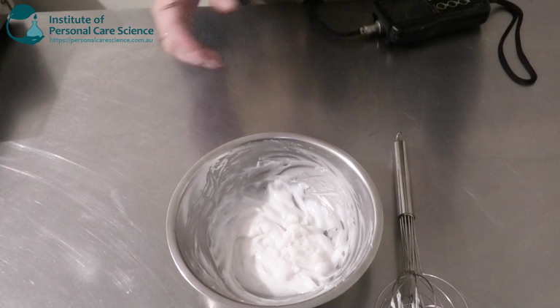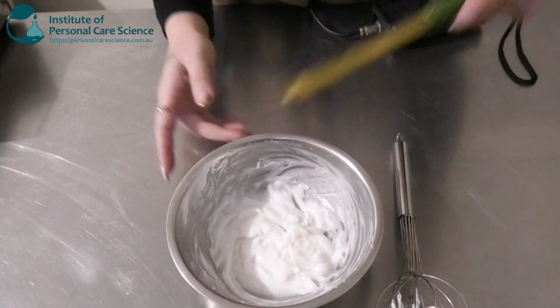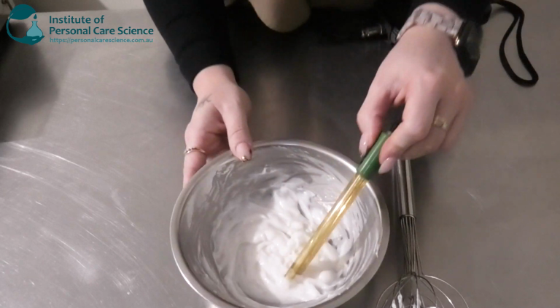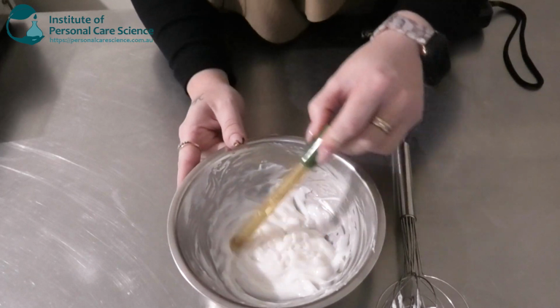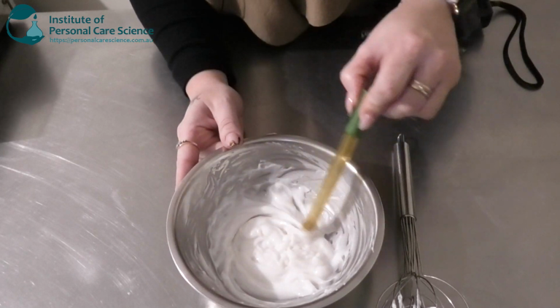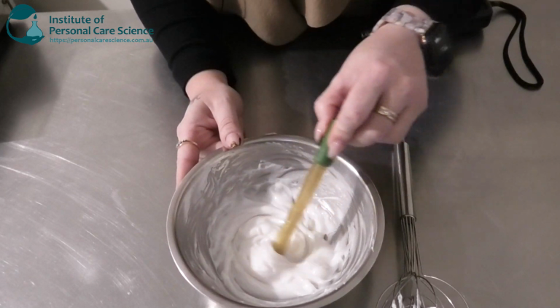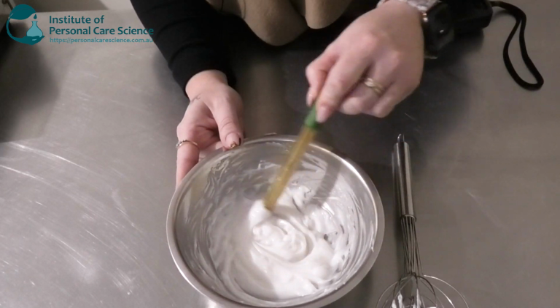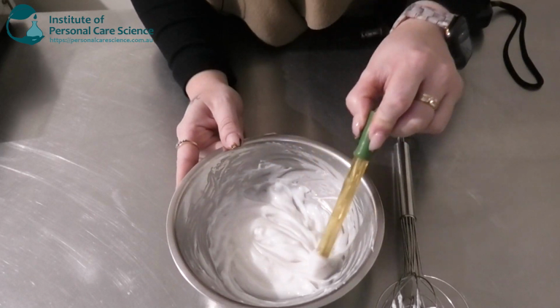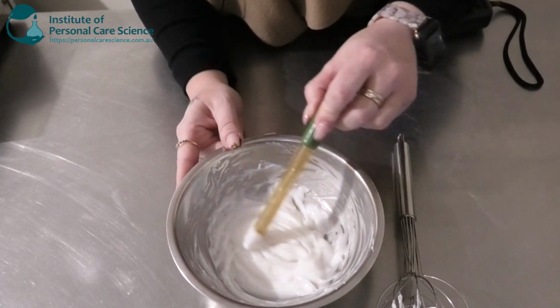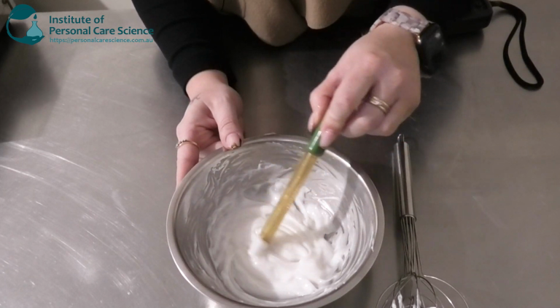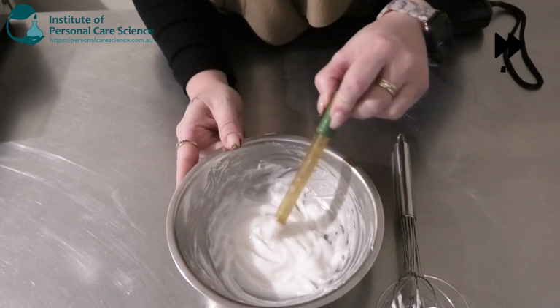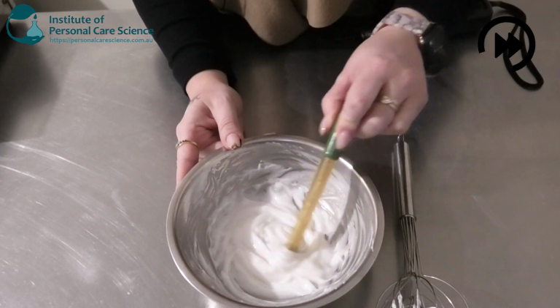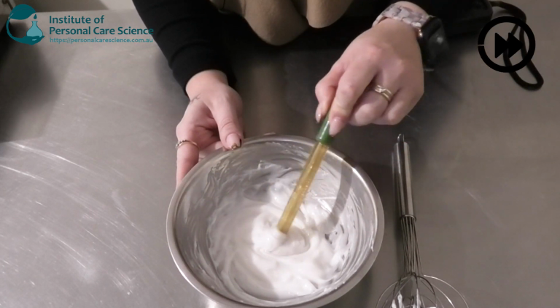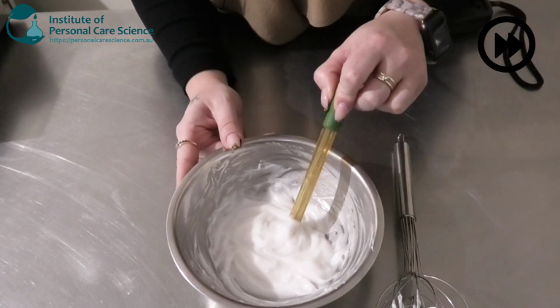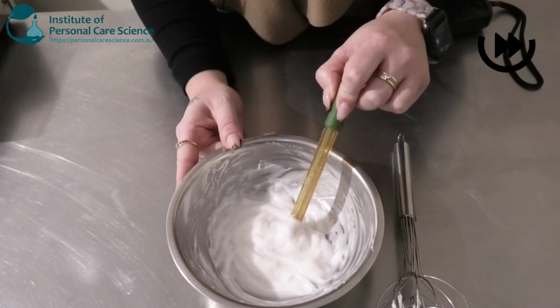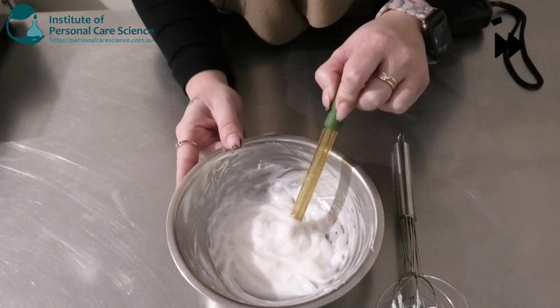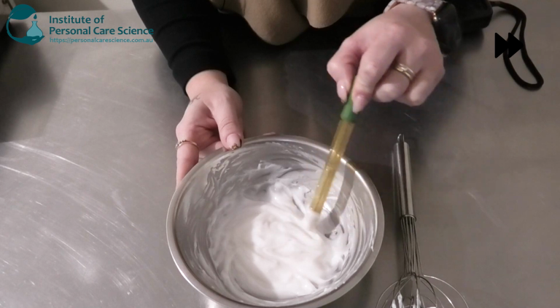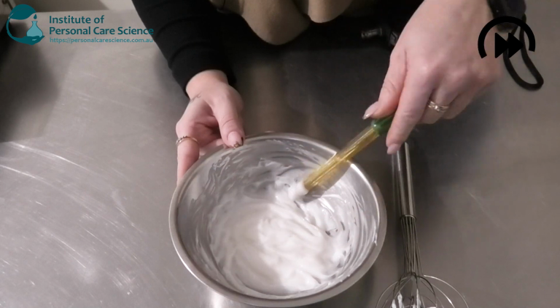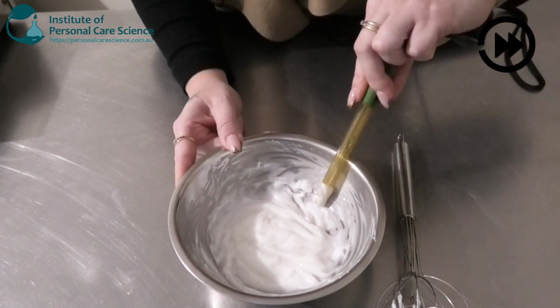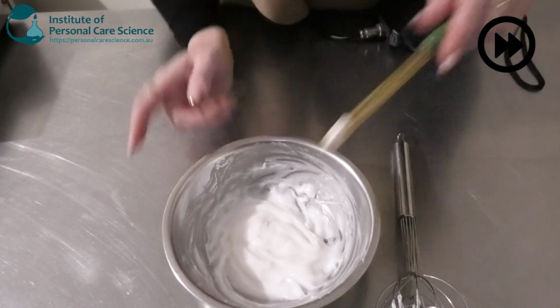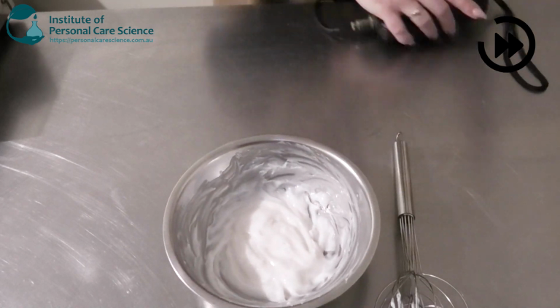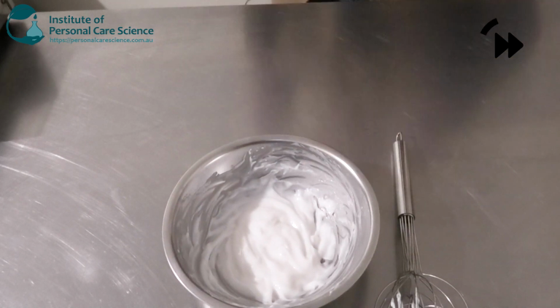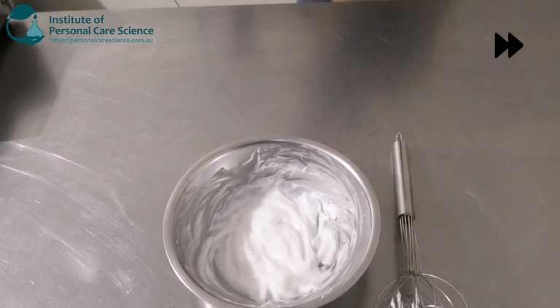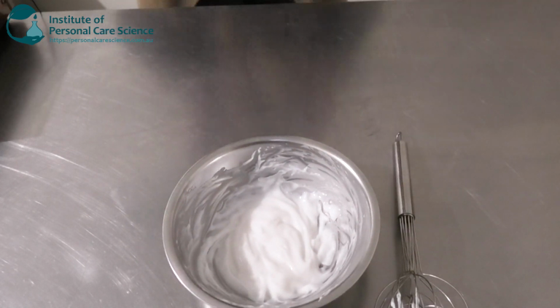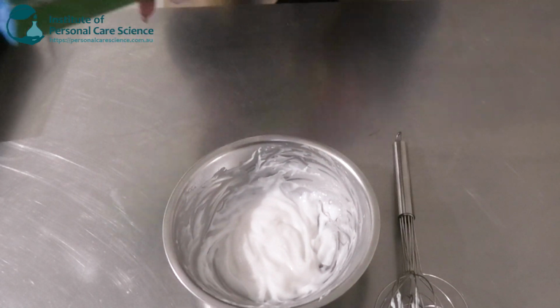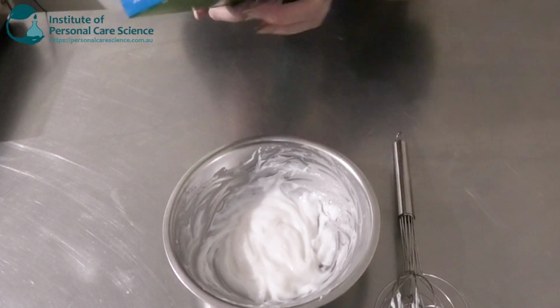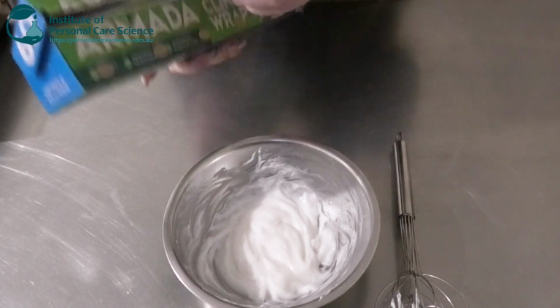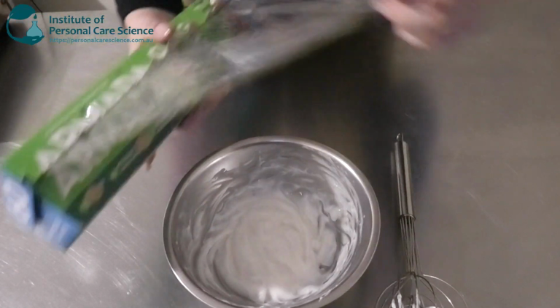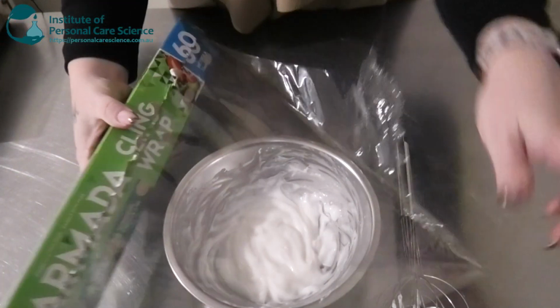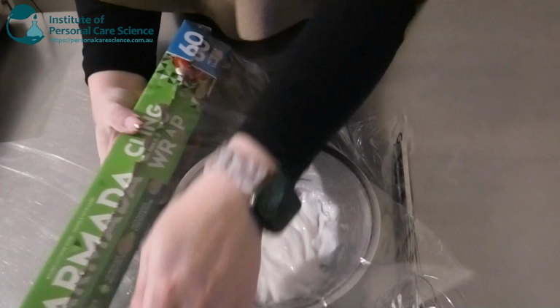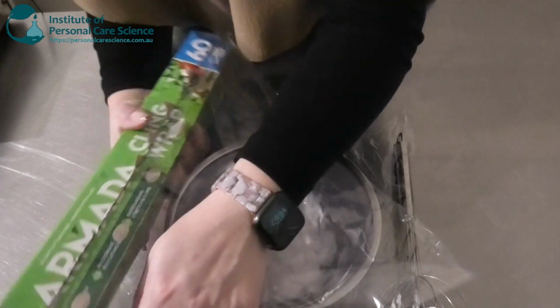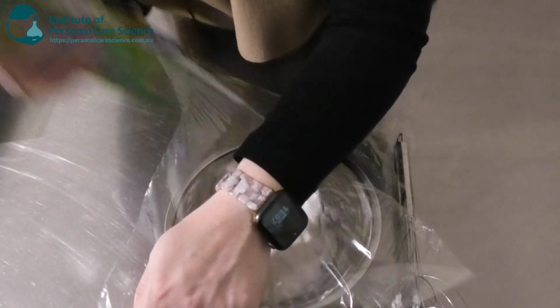We're just going to check and adjust our final pH, and as always we're going to cover it and leave it to sit overnight.